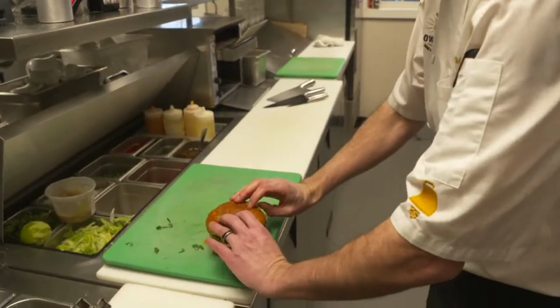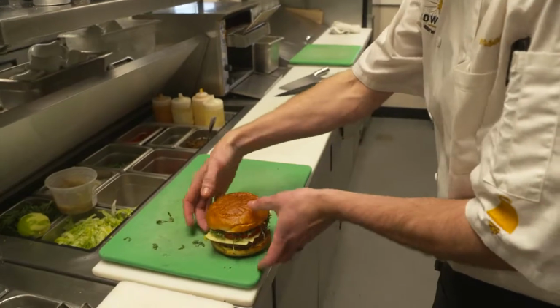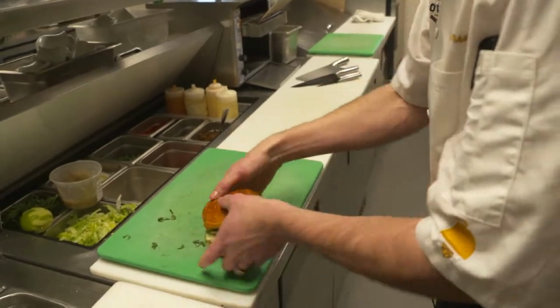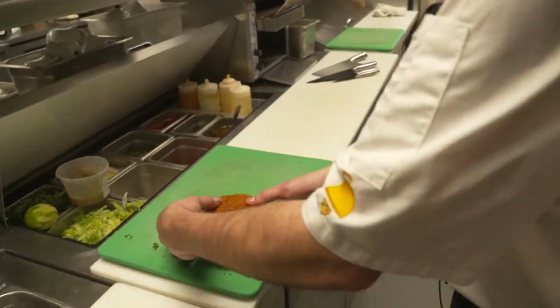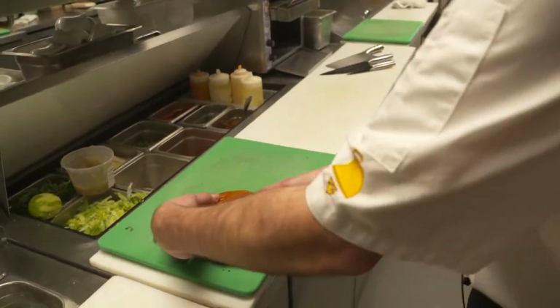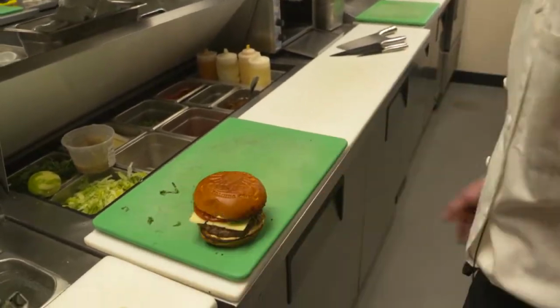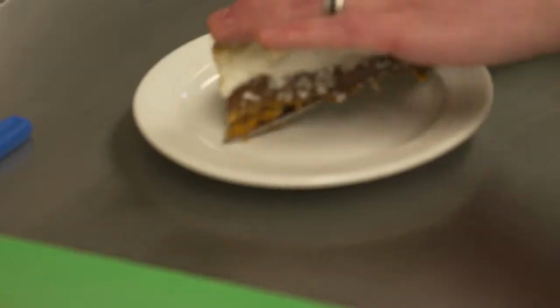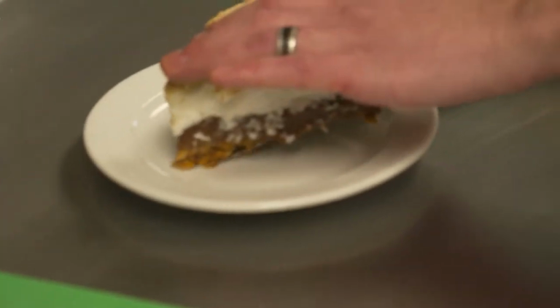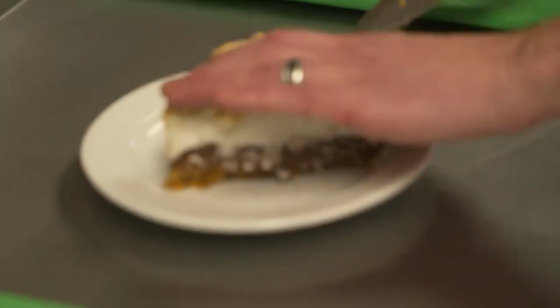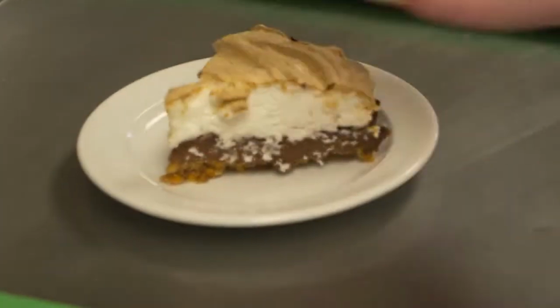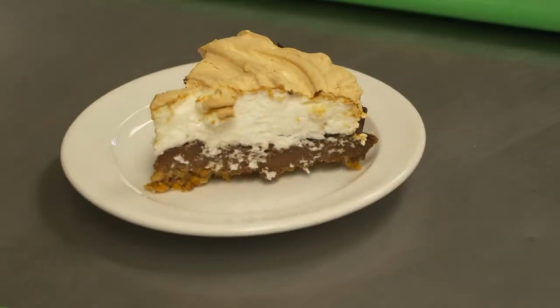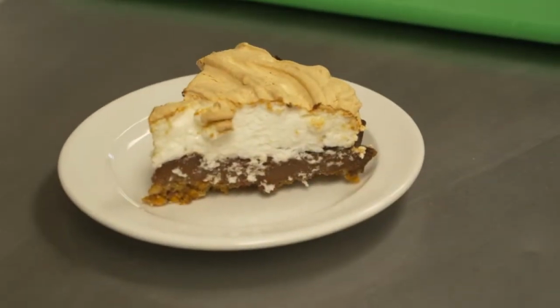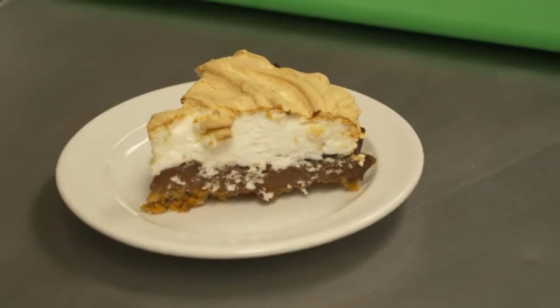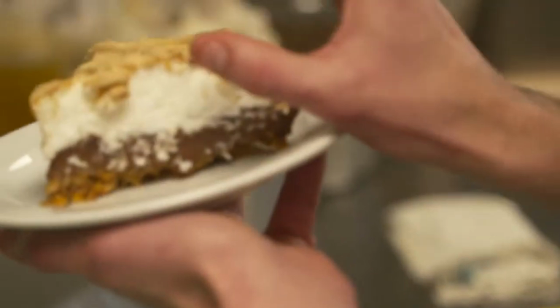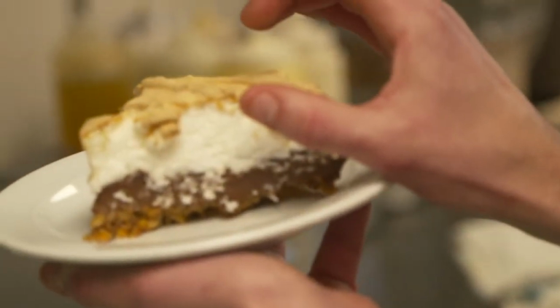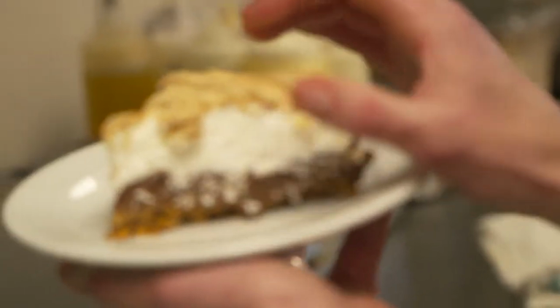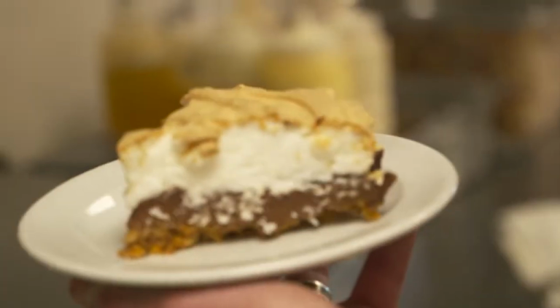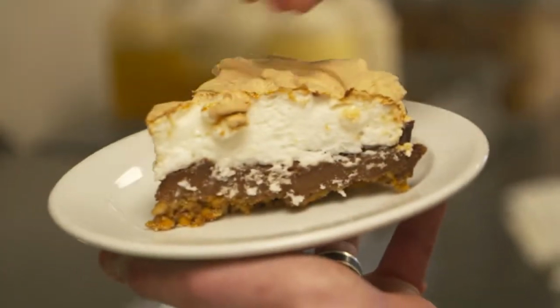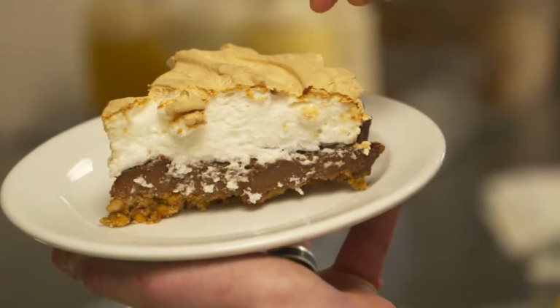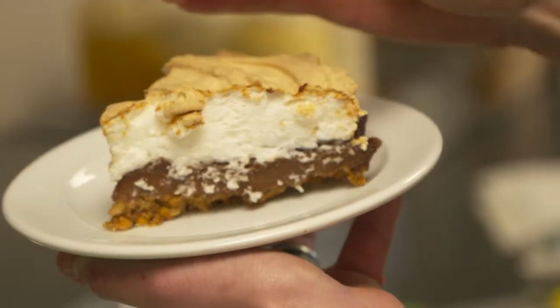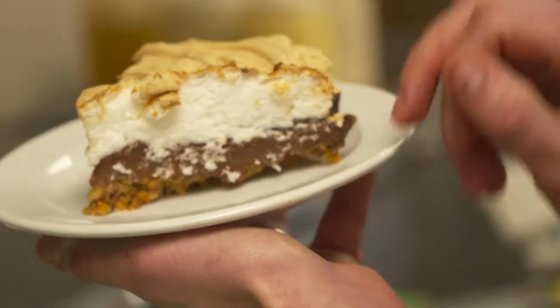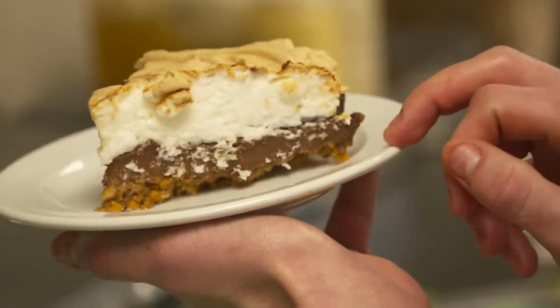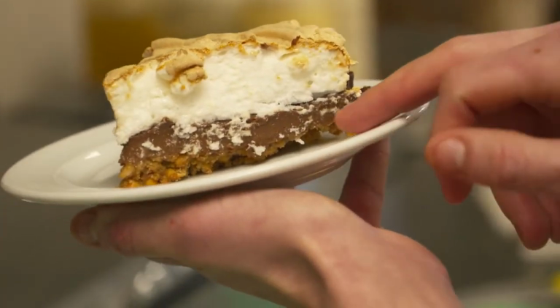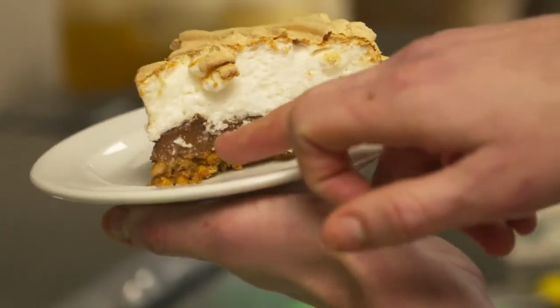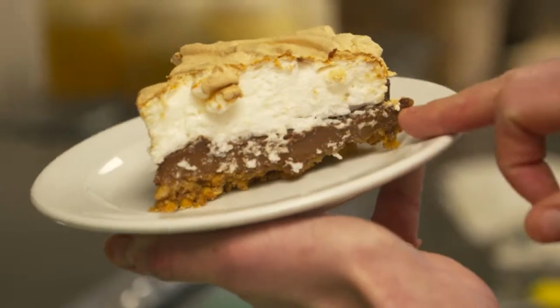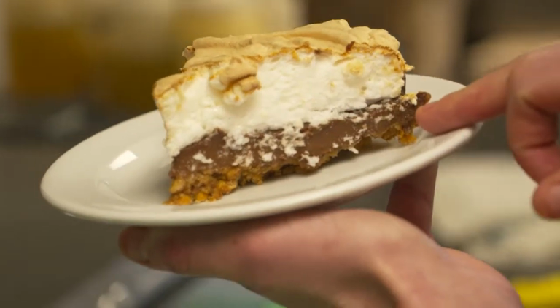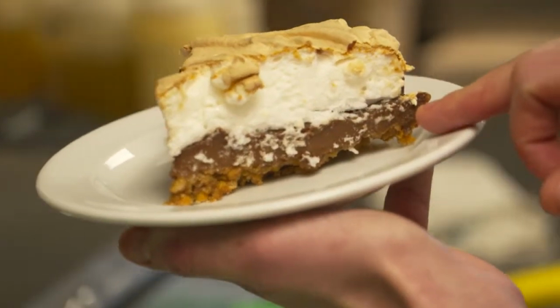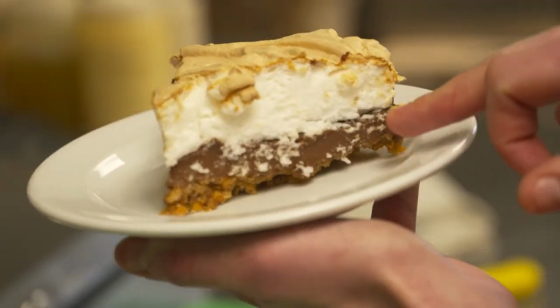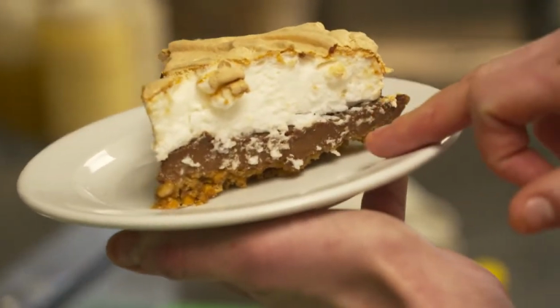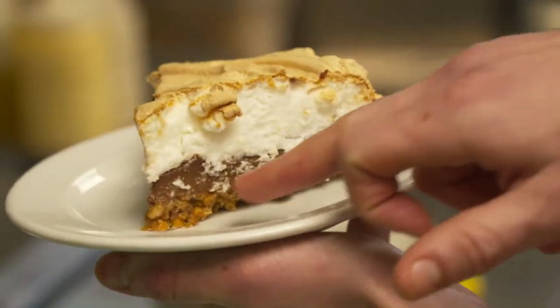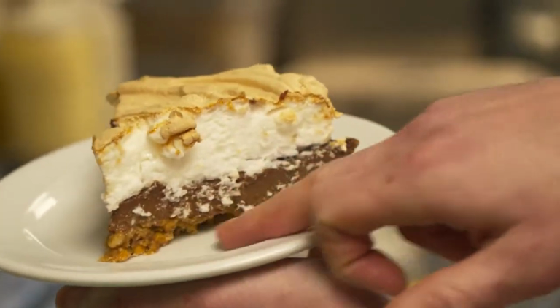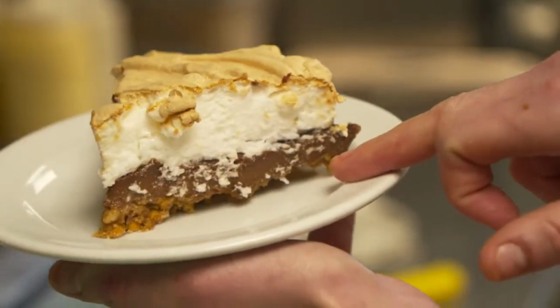Tony also prepared their signature dessert dish, the beer pie. It's got the nice meringue top, and then we burn the top so that way it gets a nice brown colour. We have the chocolate ganache on the bottom, which is made with the beer, and then we have the pretzel crust.